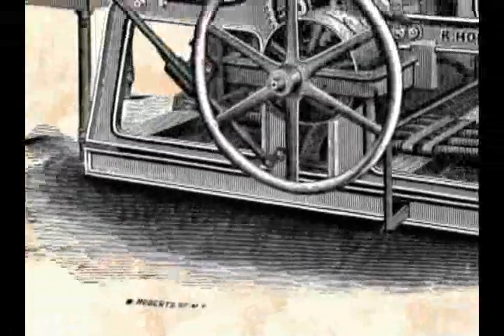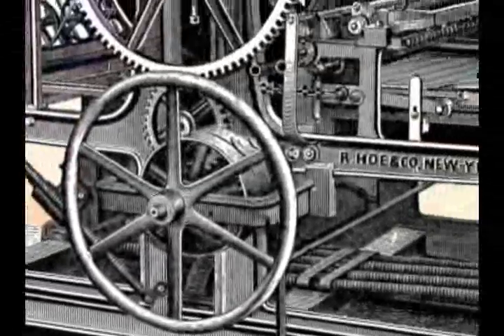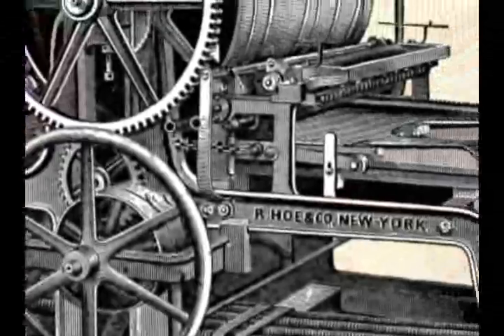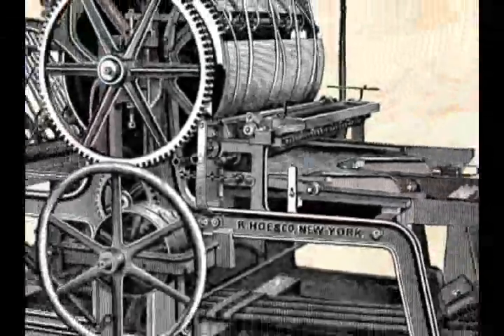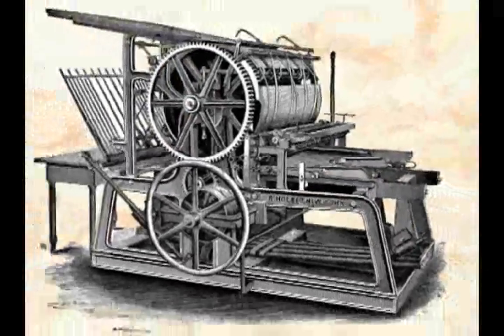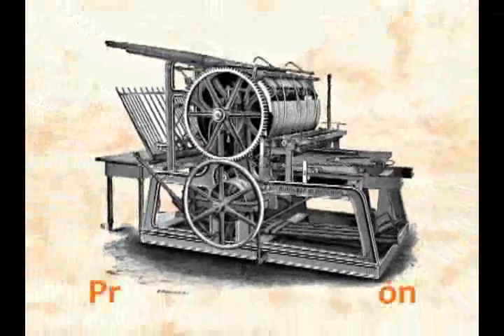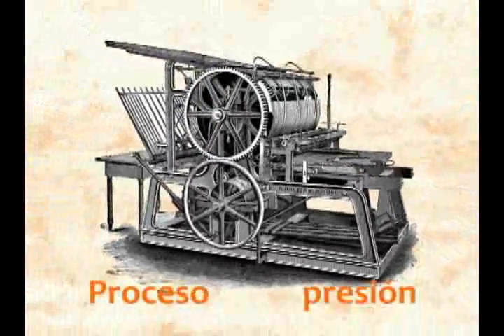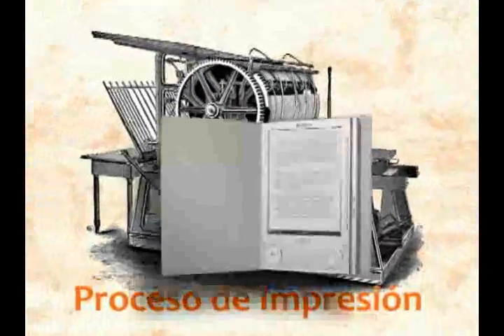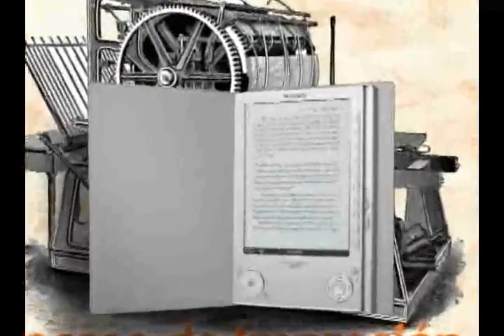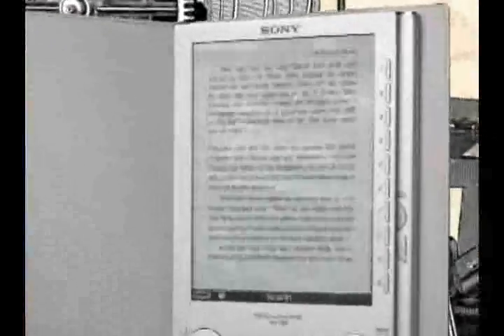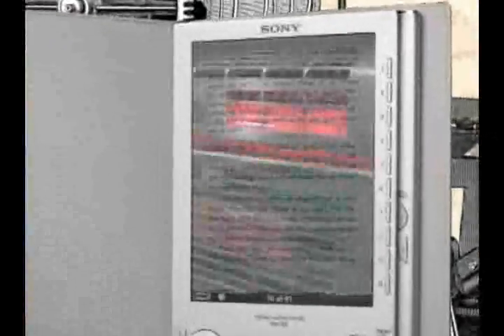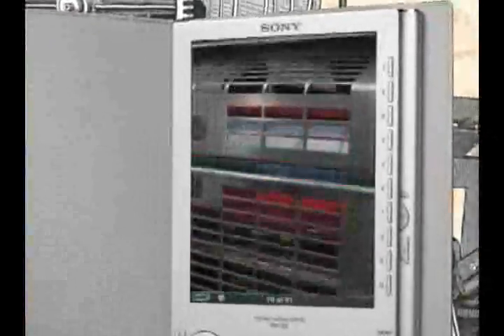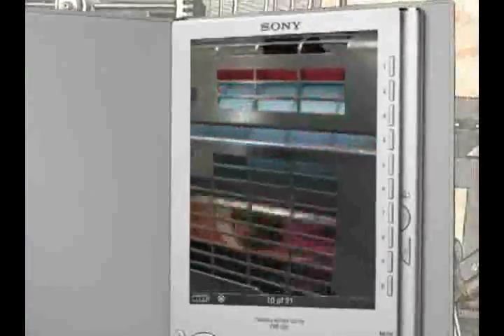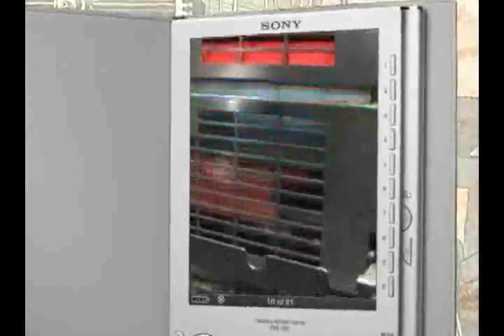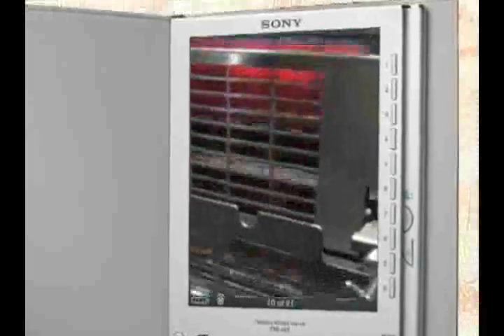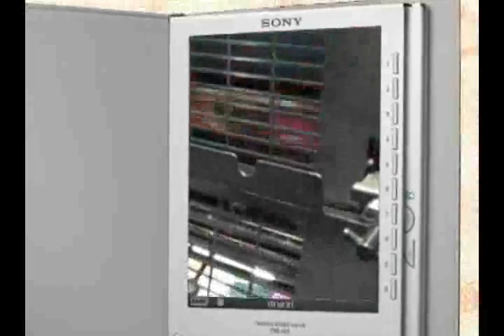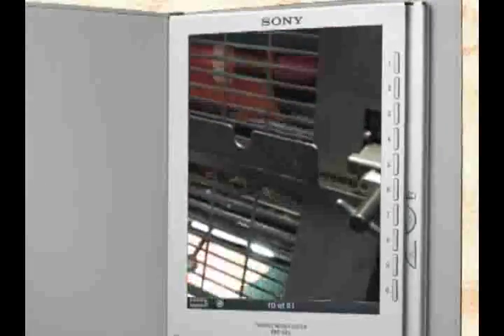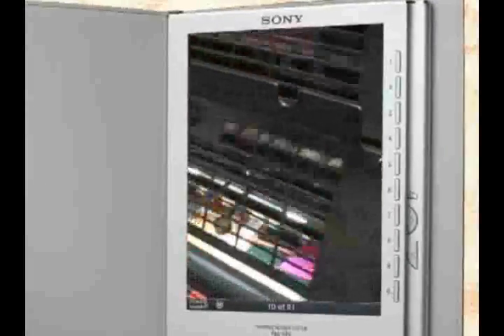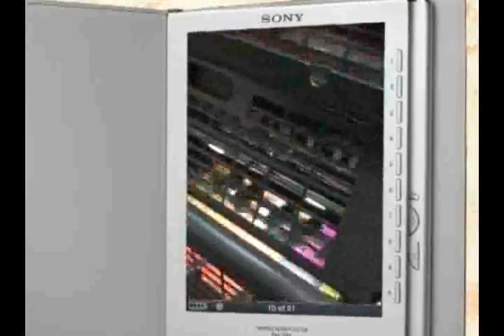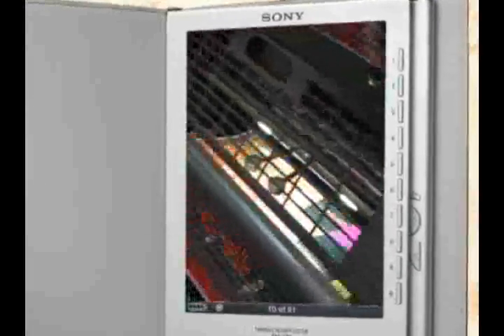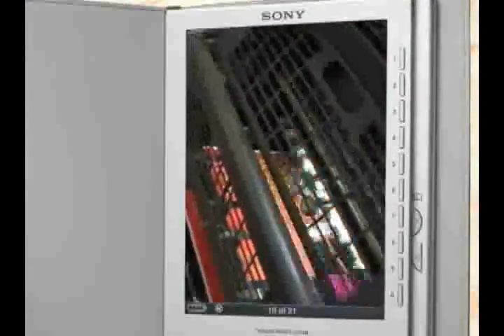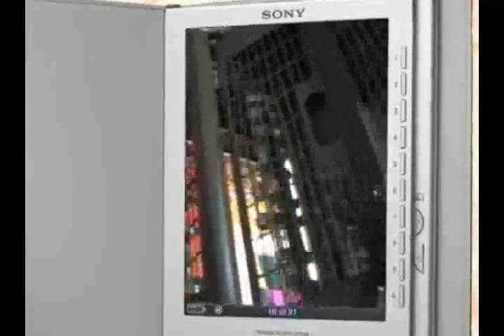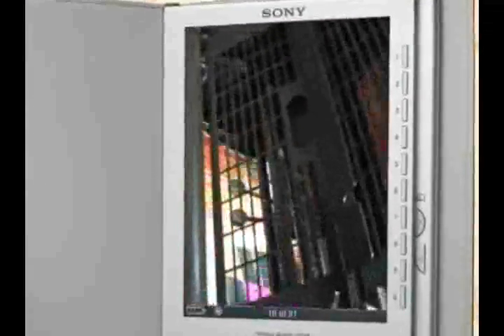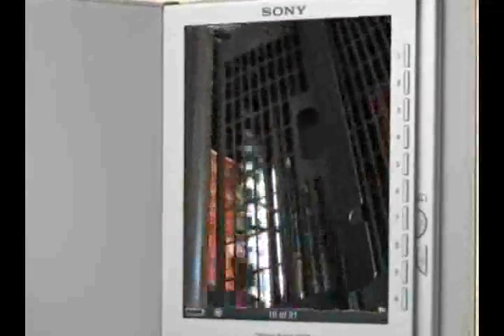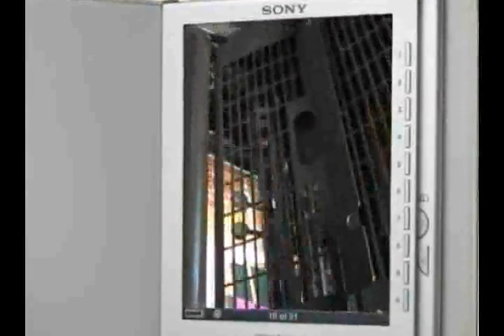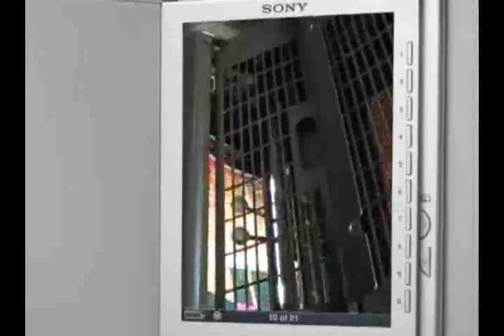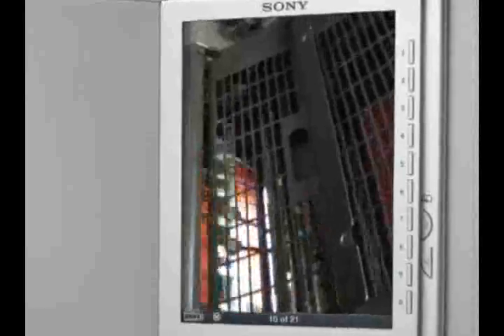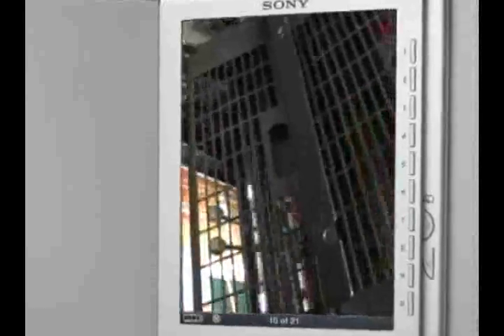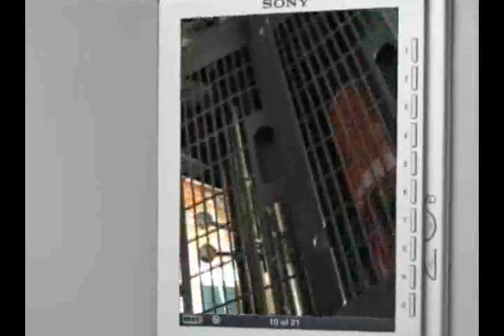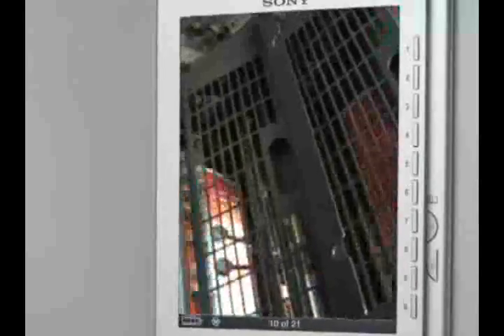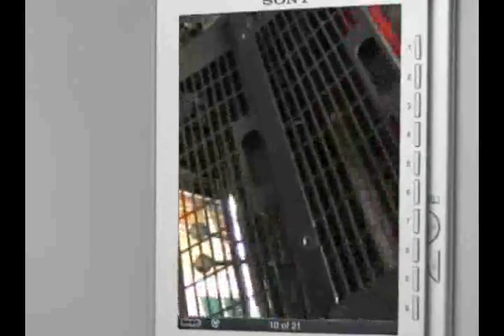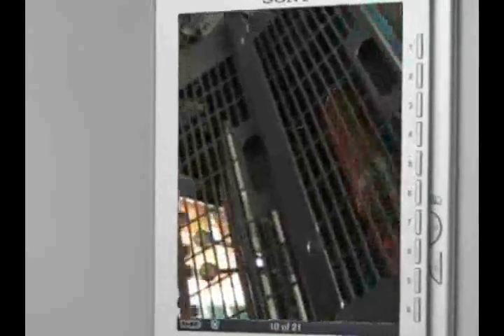Al finalizar la armada de todas las páginas, empieza el proceso de impresión del libro. Existen muchos mecanismos para esto, desde máquinas de tipografía pequeñas y antiguas, hasta impresoras offset de gran tamaño que brindan eficiencia, rapidez y calidad.